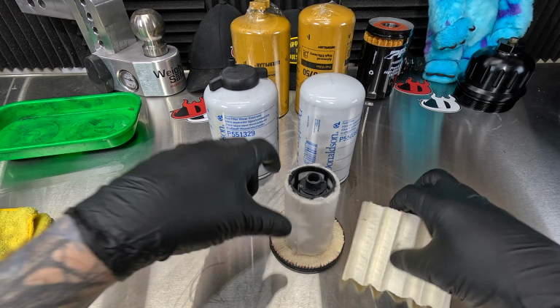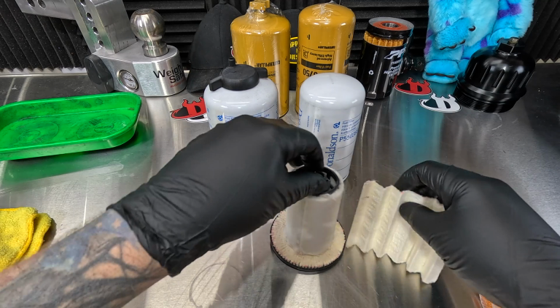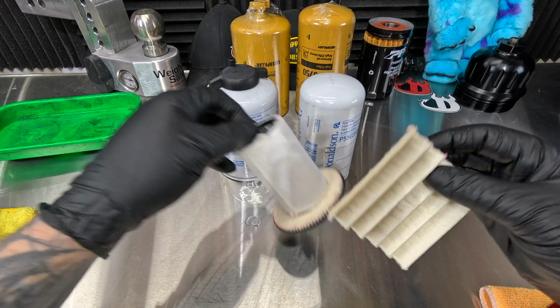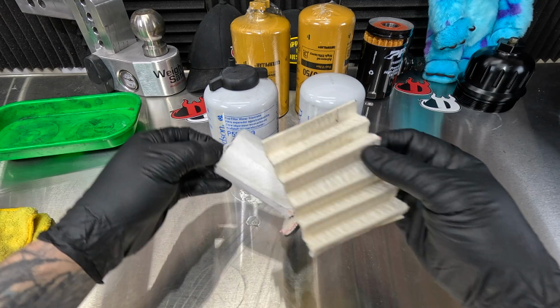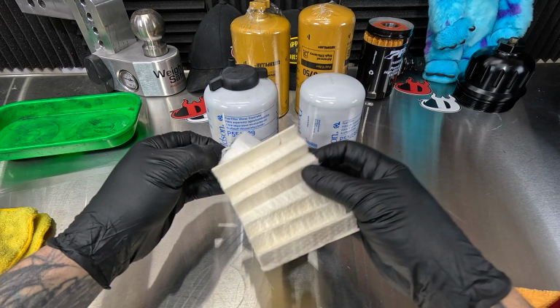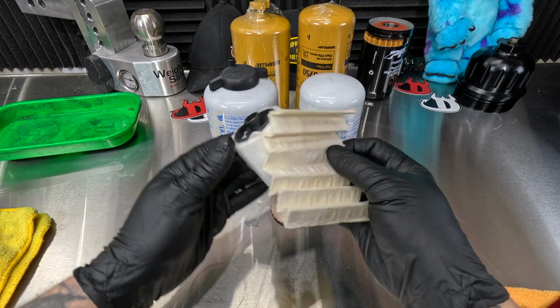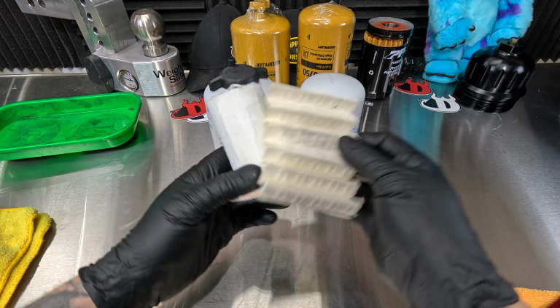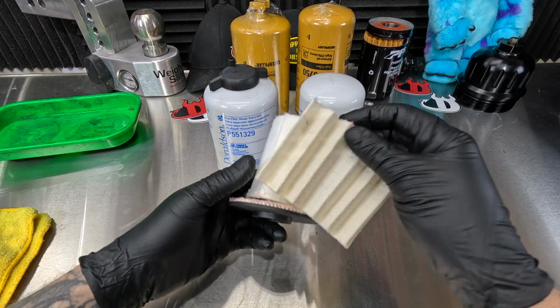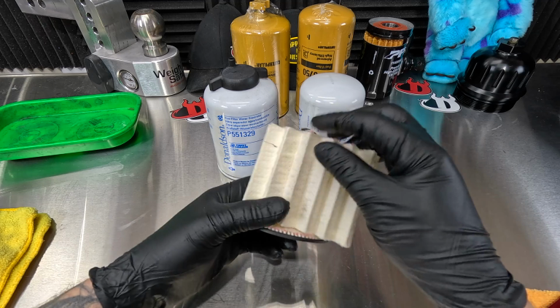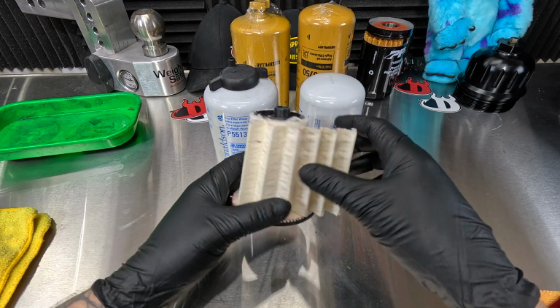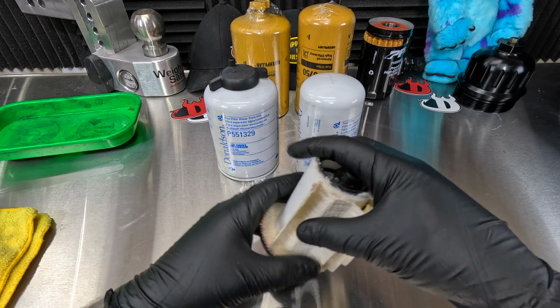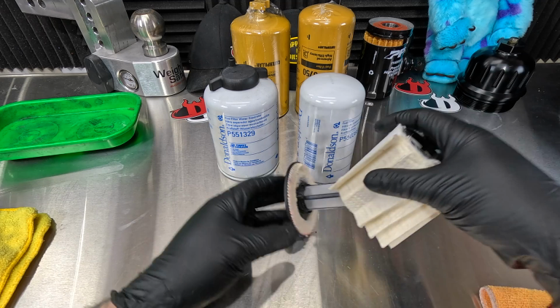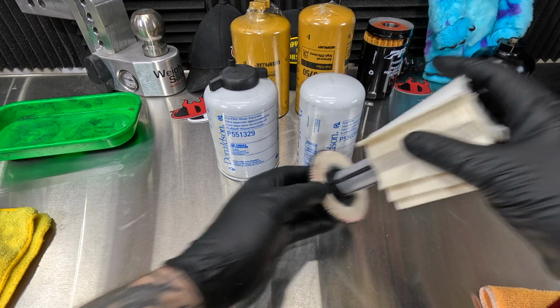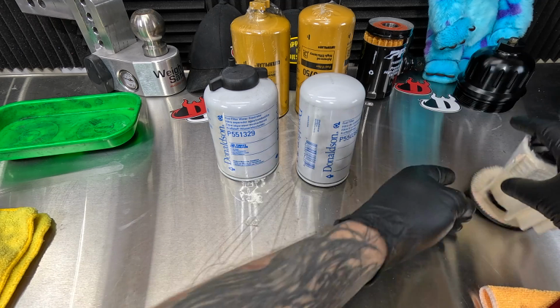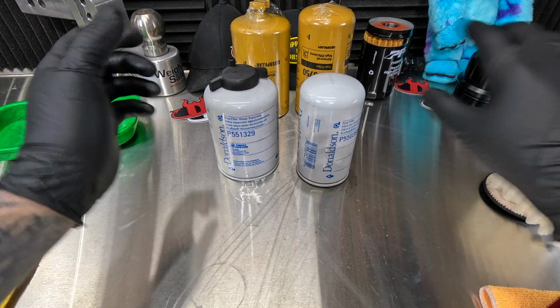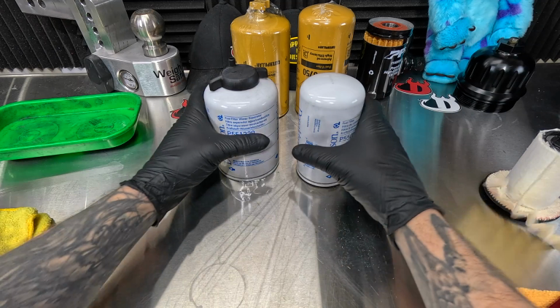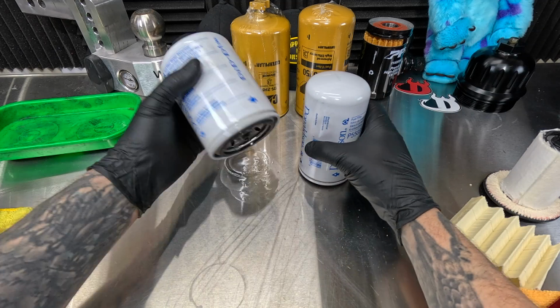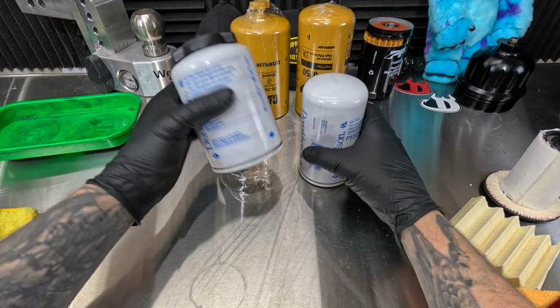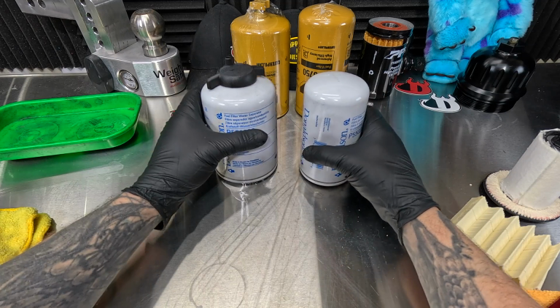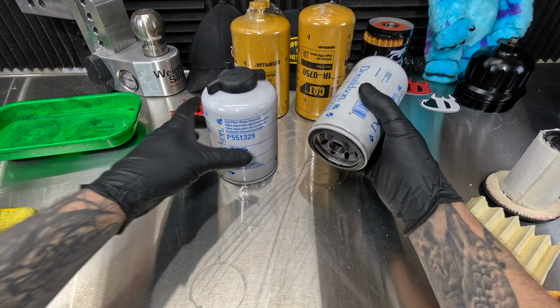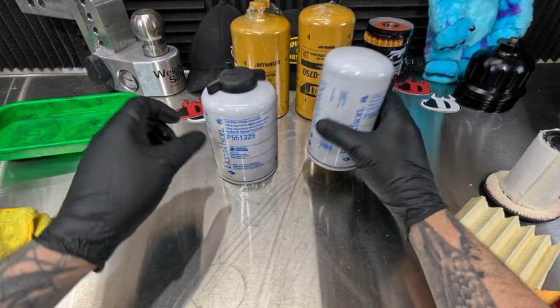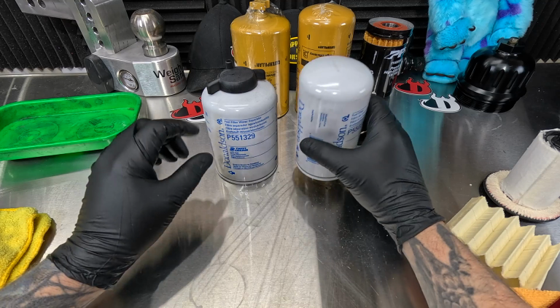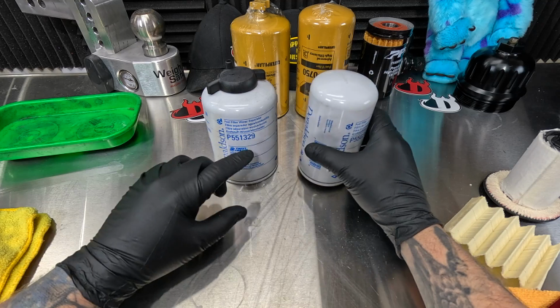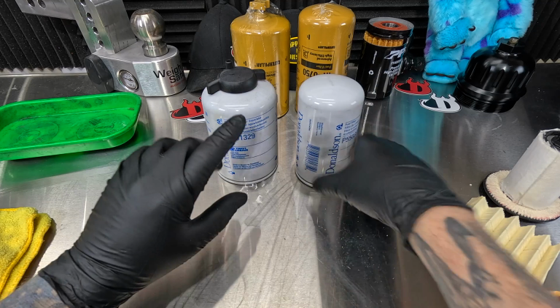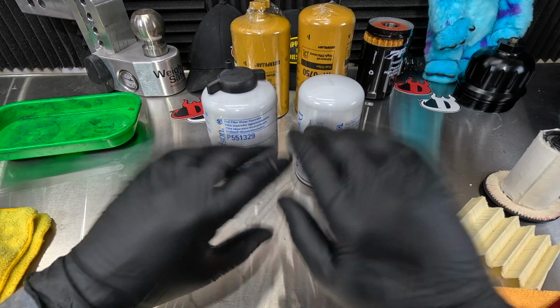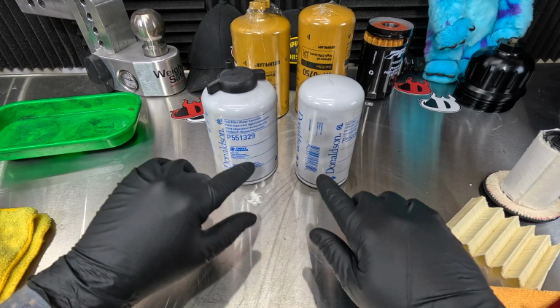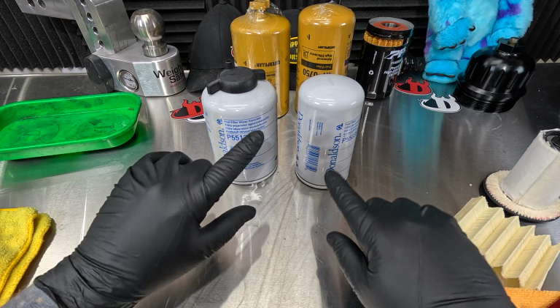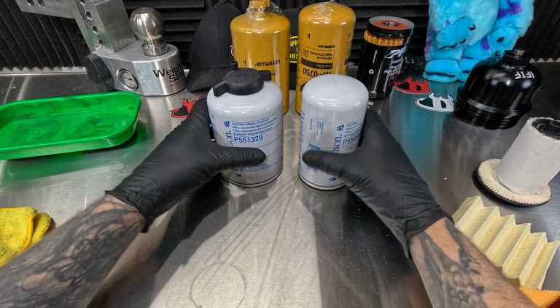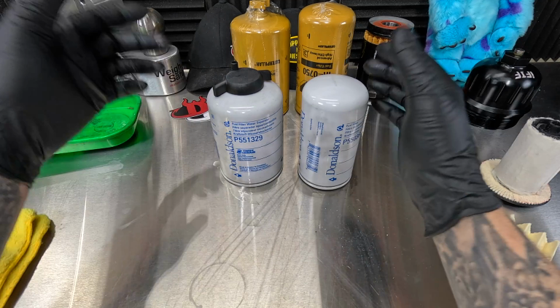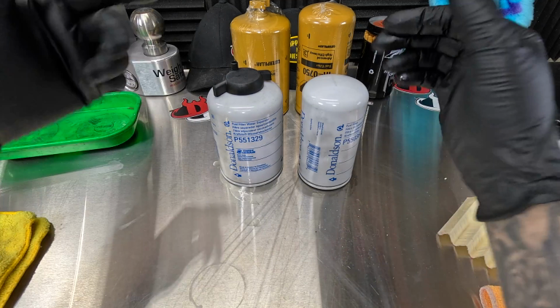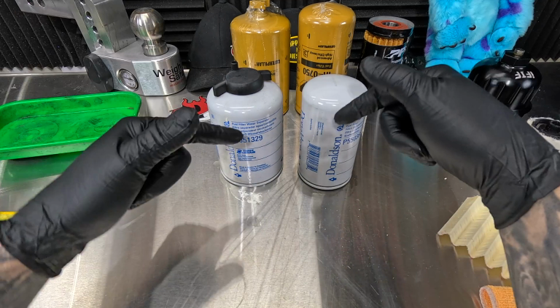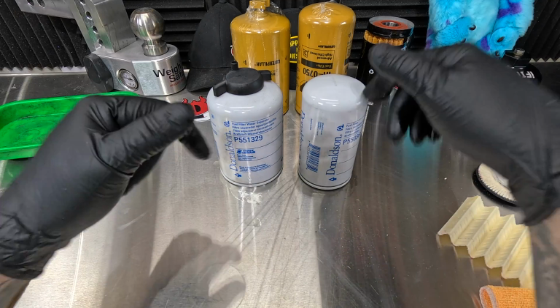We're going from an all-in-one fuel filter to dual filters right here. This is the water separator and this is the fuel filter, so we're going to get to see how well that works. Let's get to it and start cutting these open.